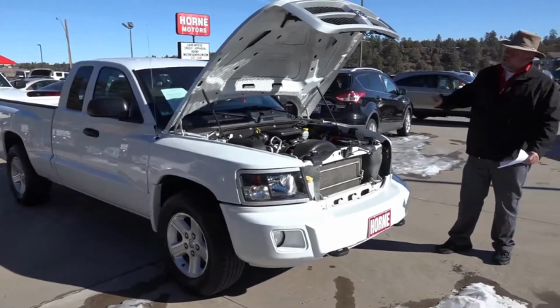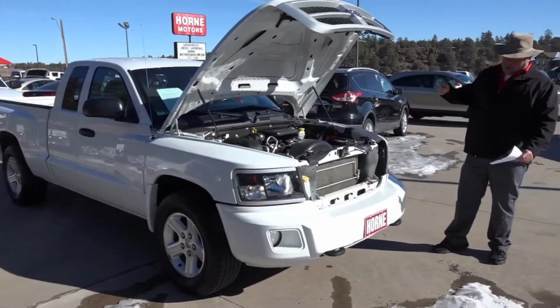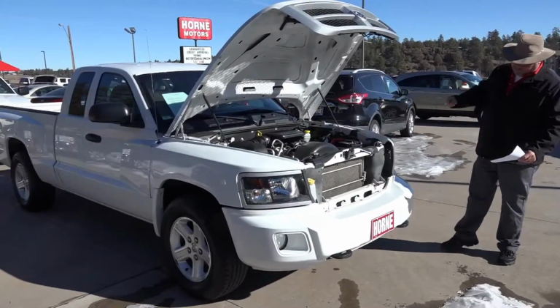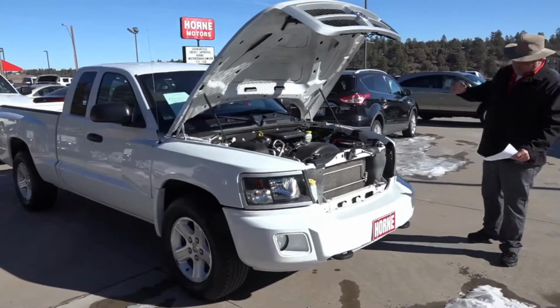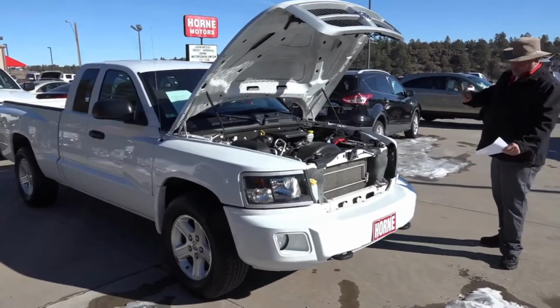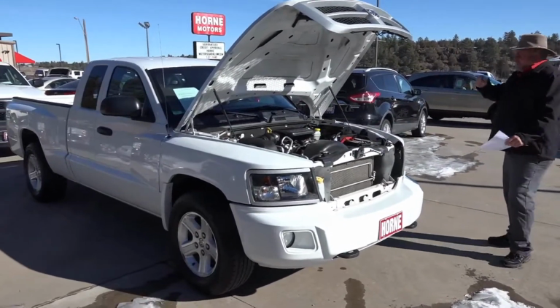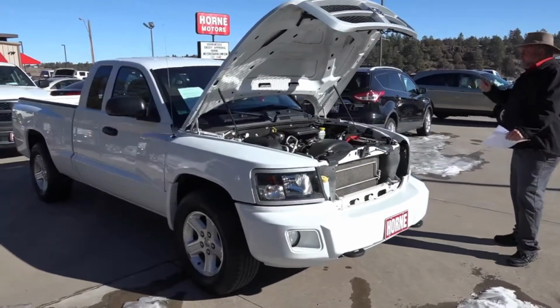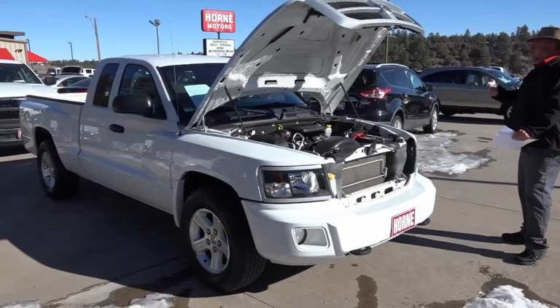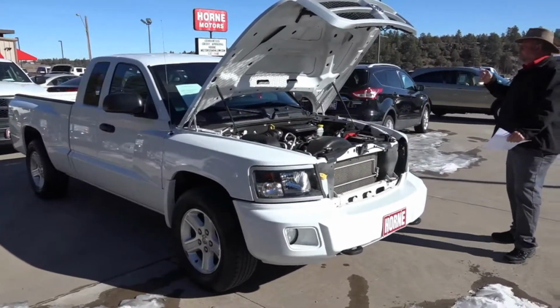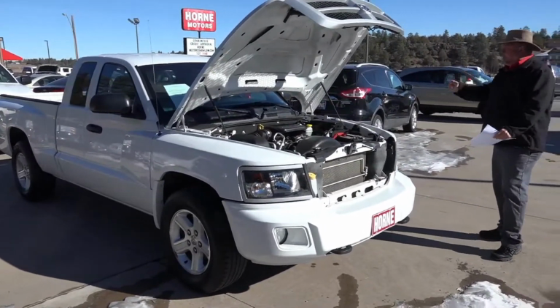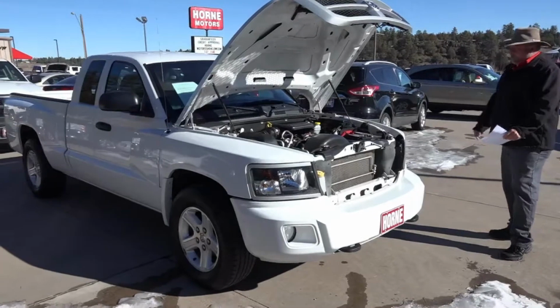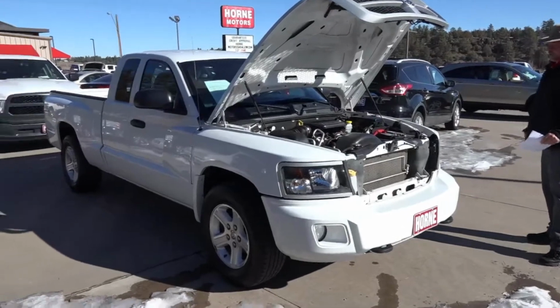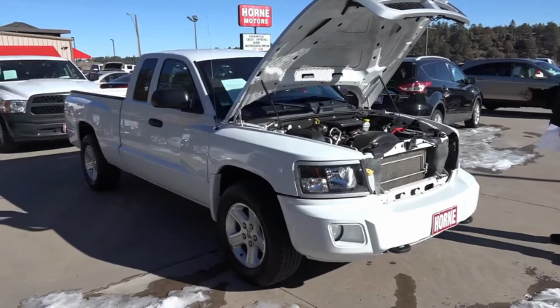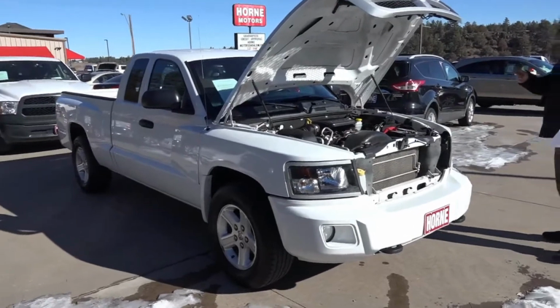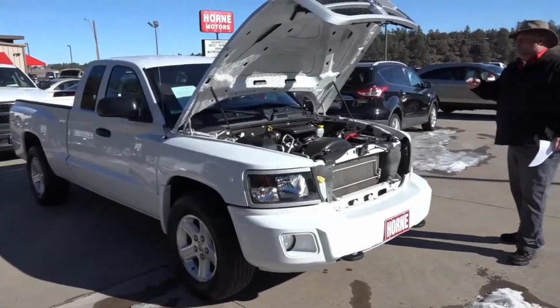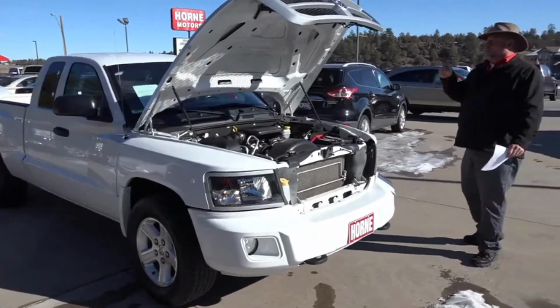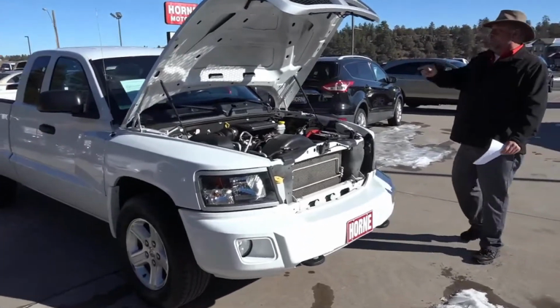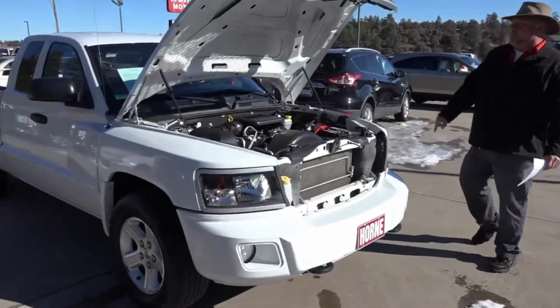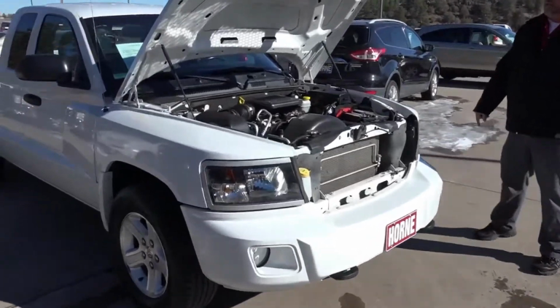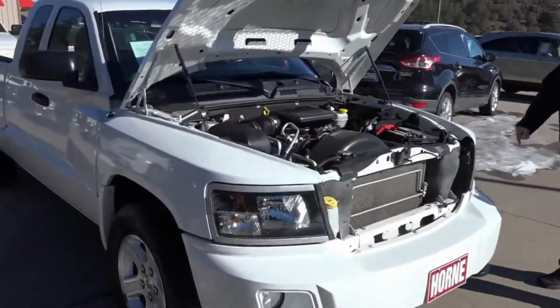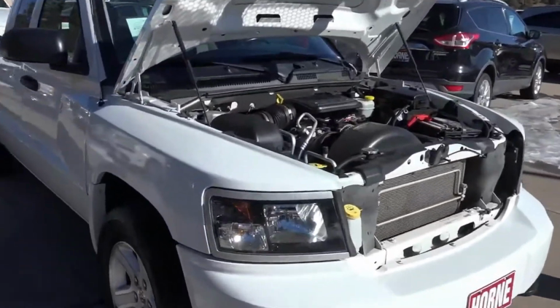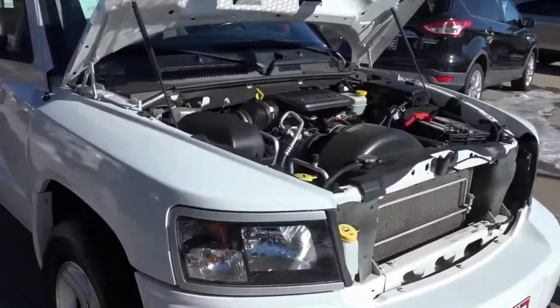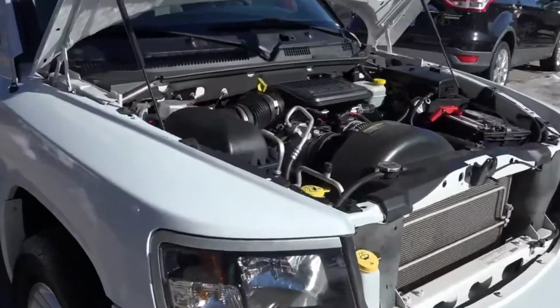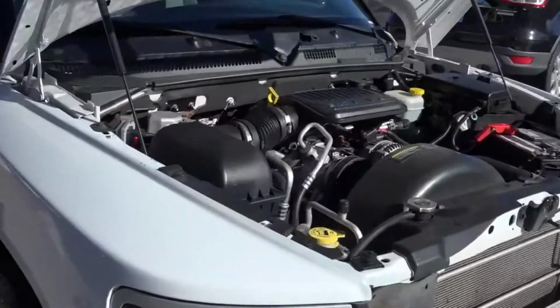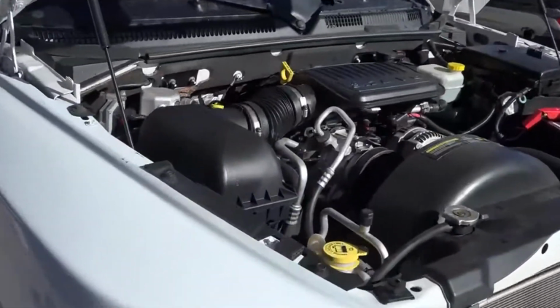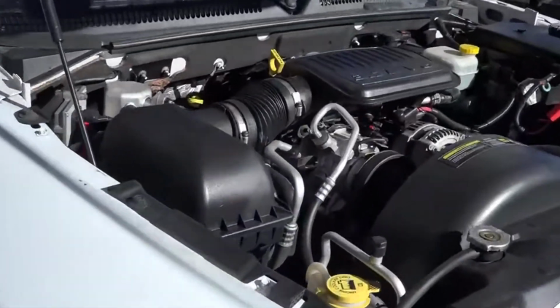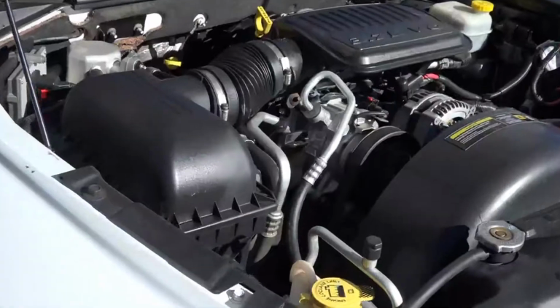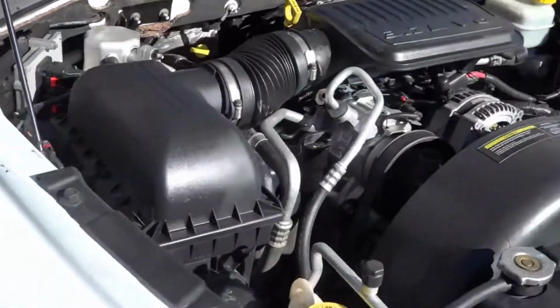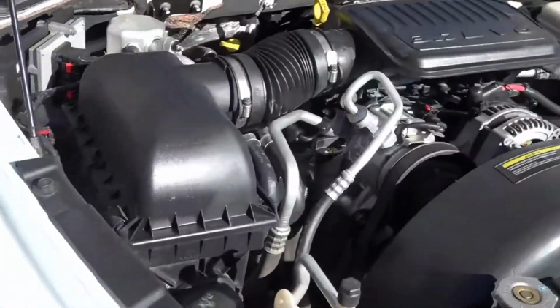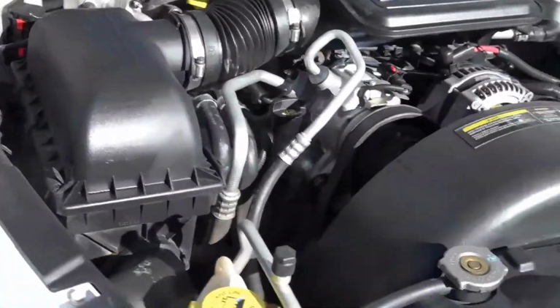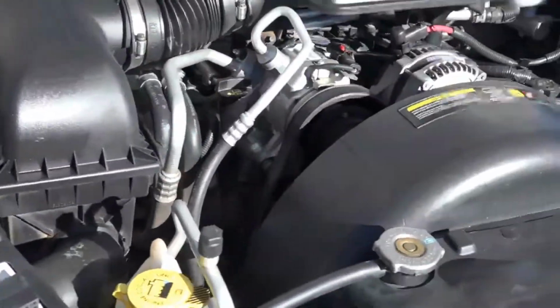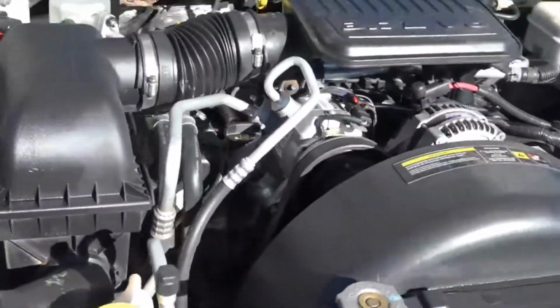2011 Dodge Ram Dakota, extended cab, Big Horn edition, powered by the 3.7 liter V6, and folks, this is a four-wheel drive — and it's a great little truck.